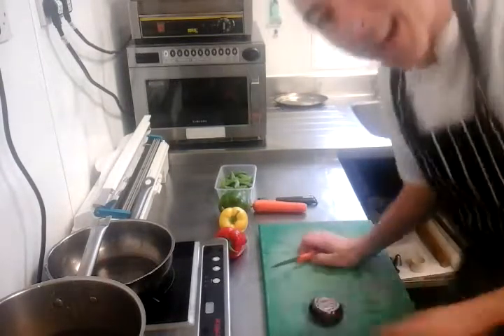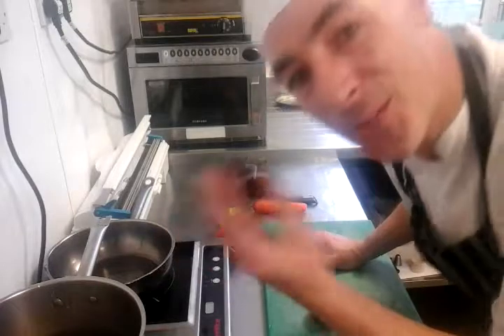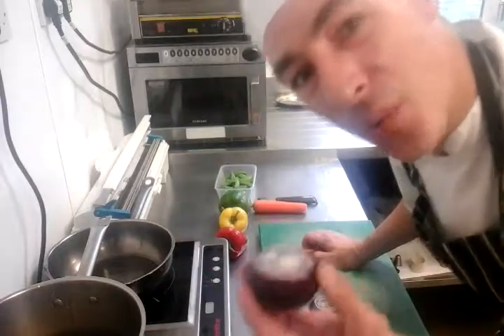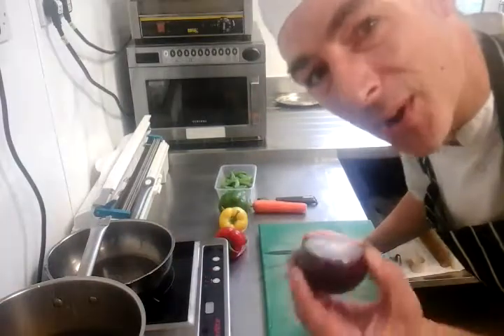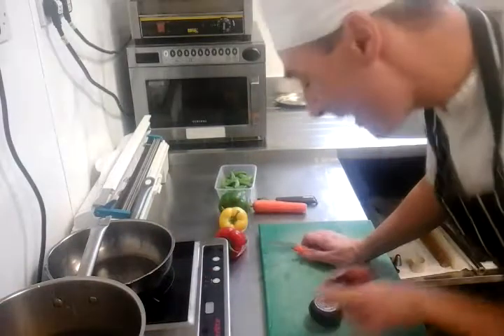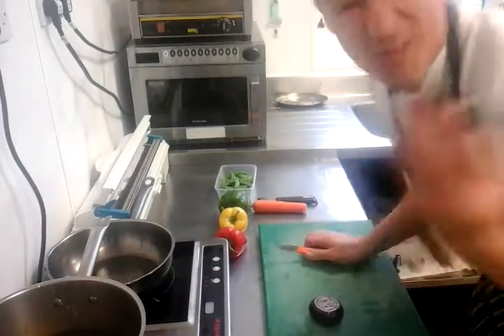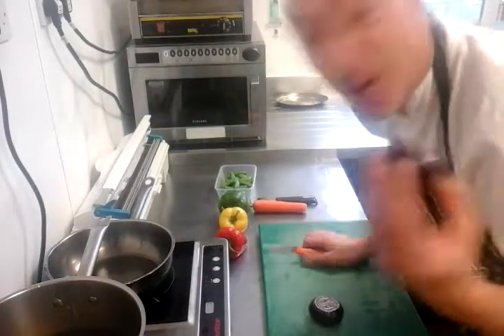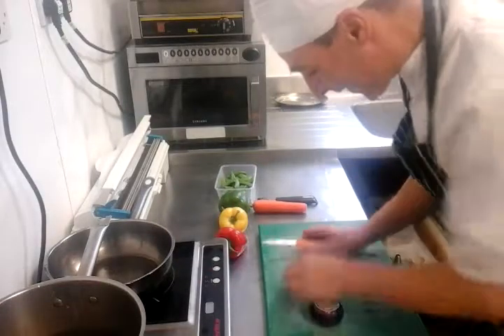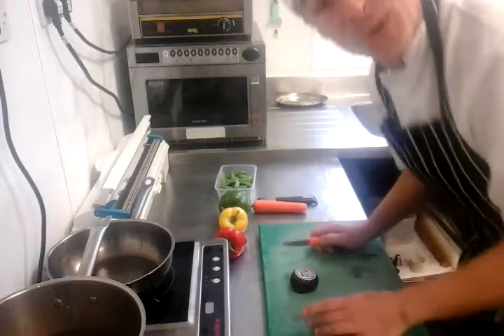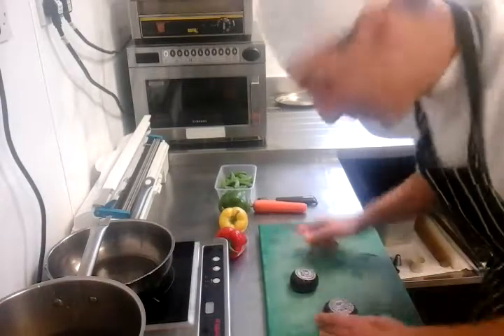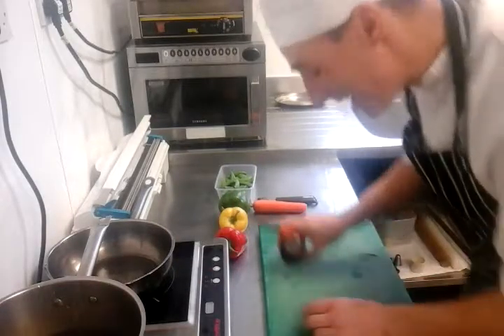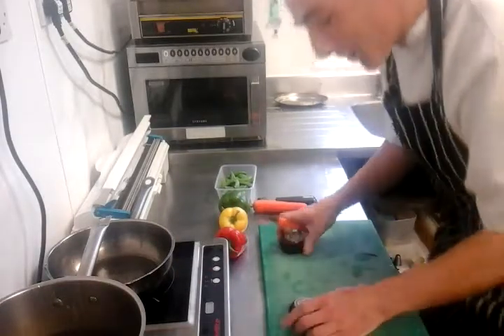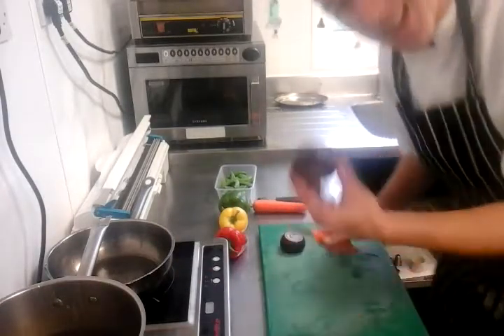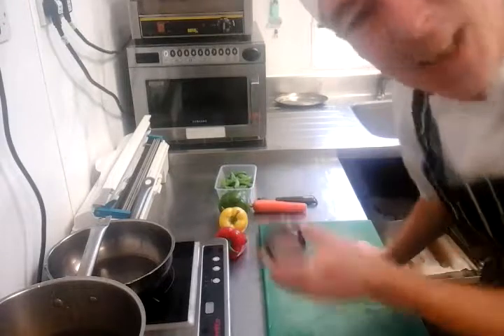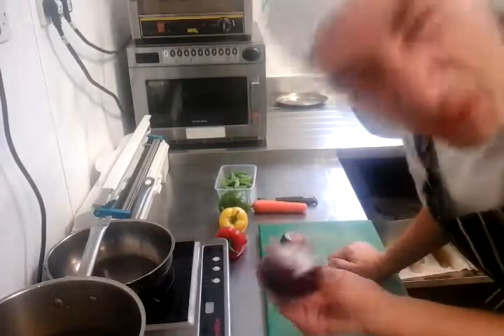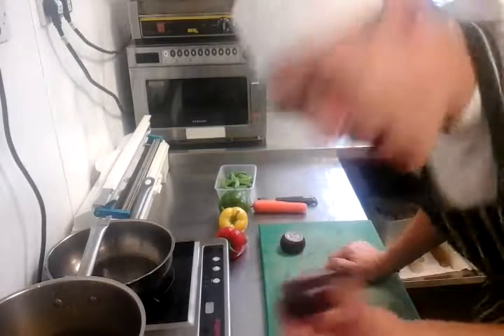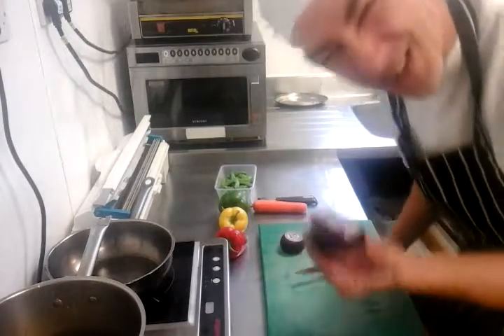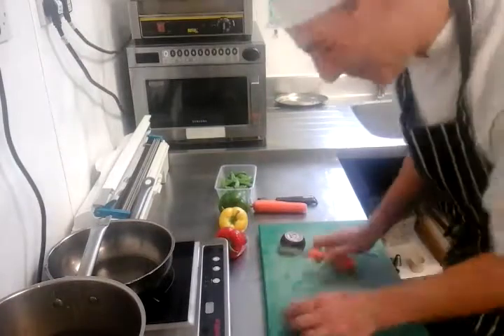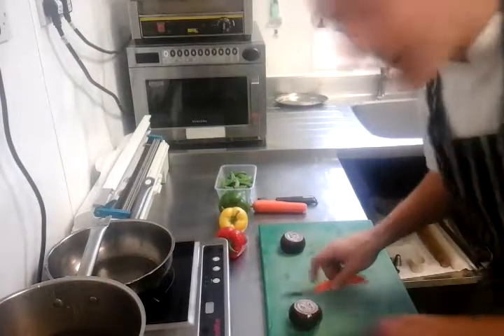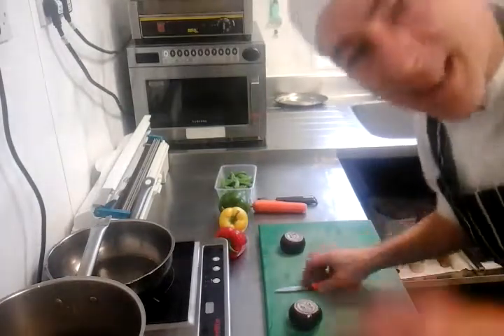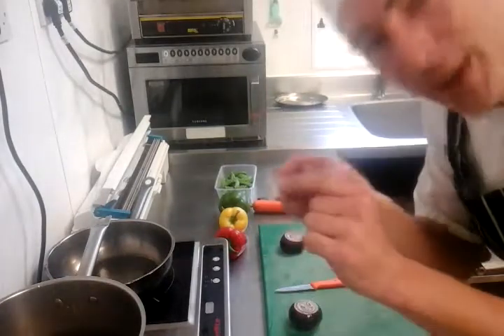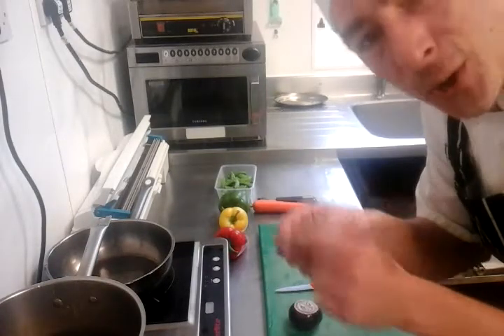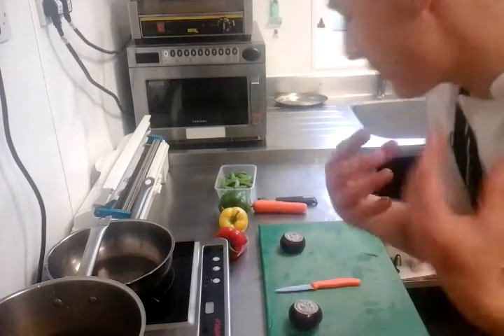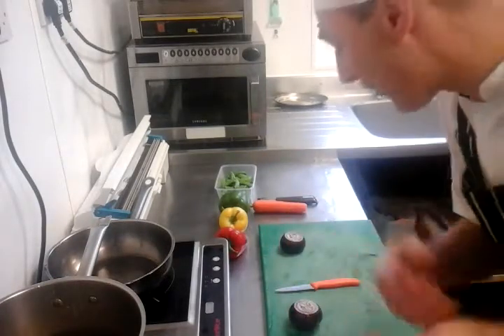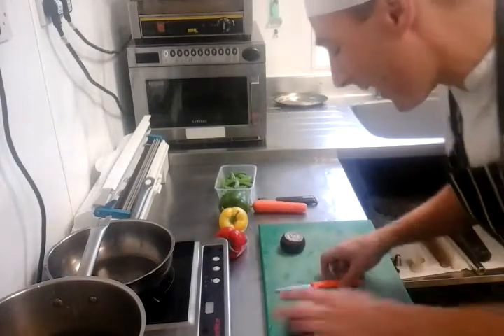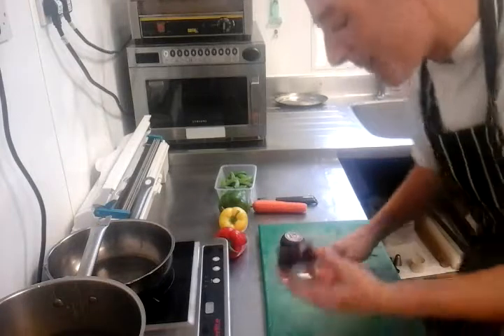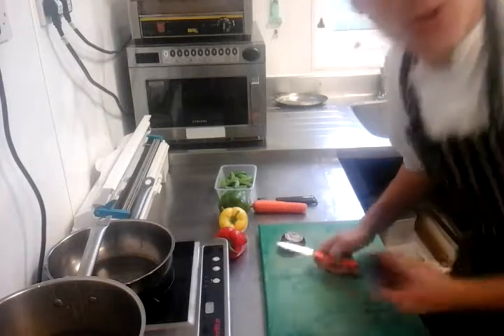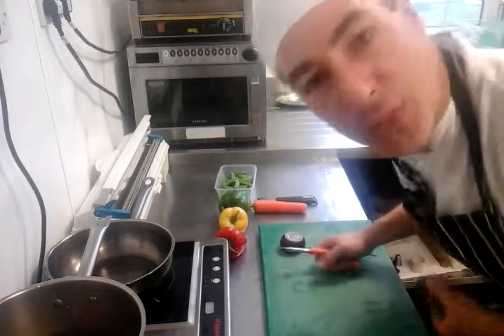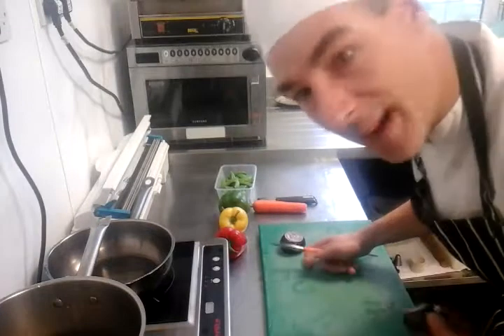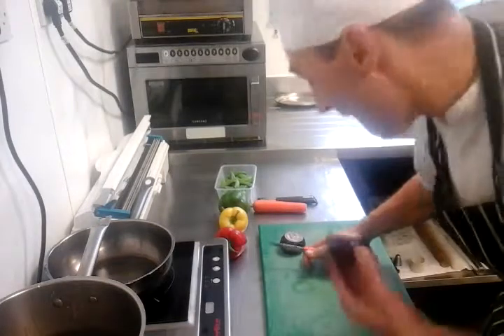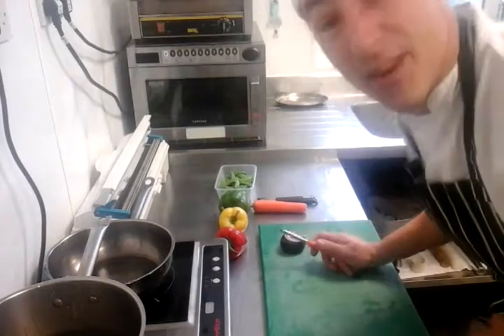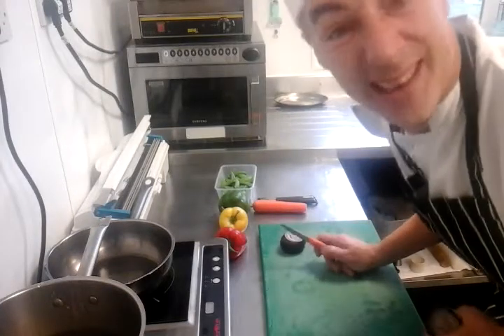I told you we were going to brunoise some onions — might as well, doing nothing else today. It's nice and easy. Brunoise, fine slice — basically little tiny cubes. It doesn't have to be perfect; it's just a posh way of saying finely cut.